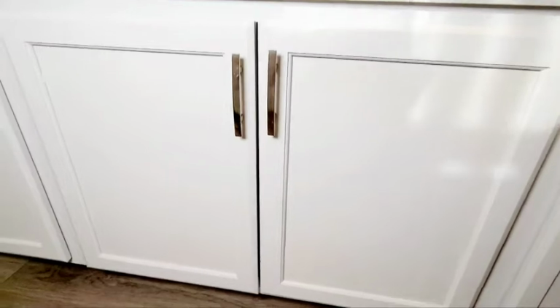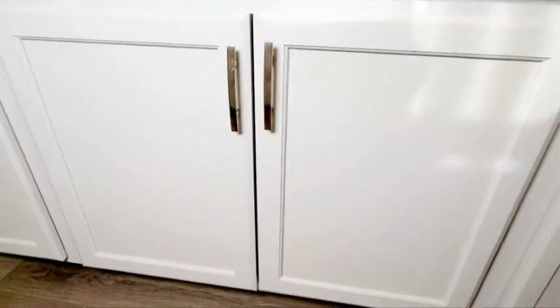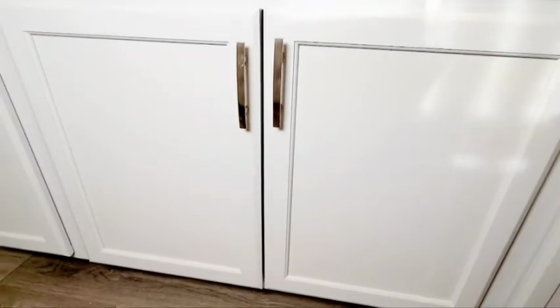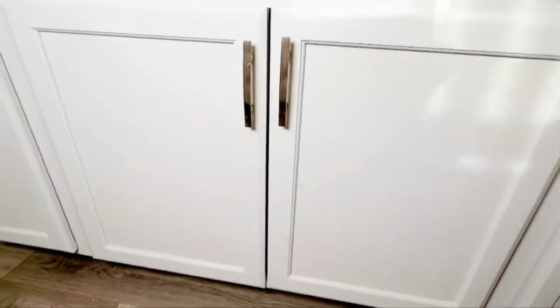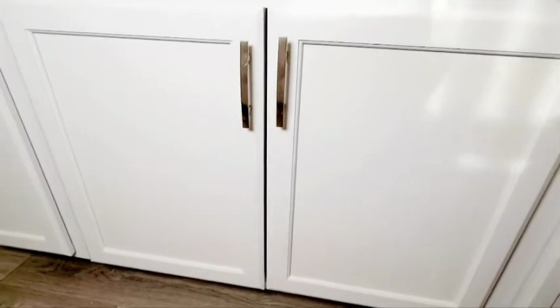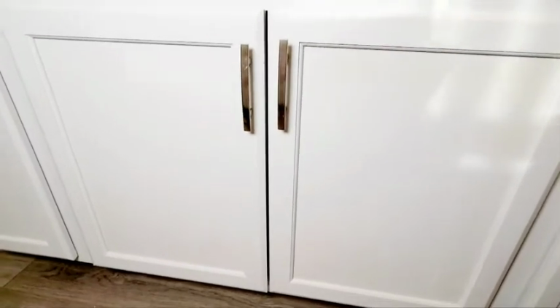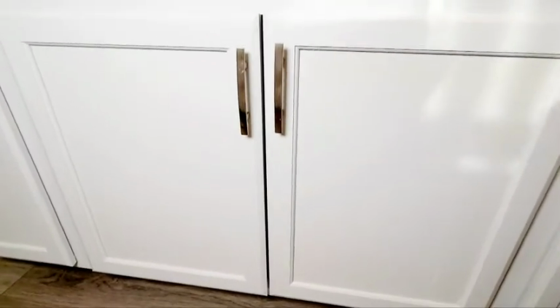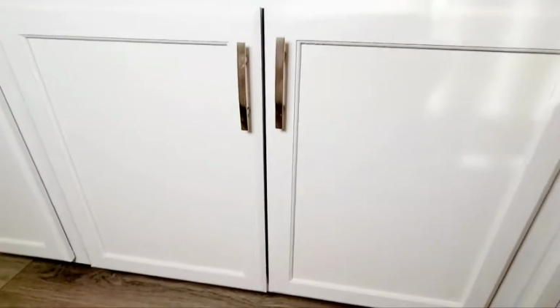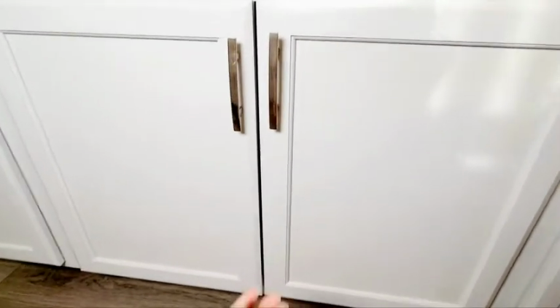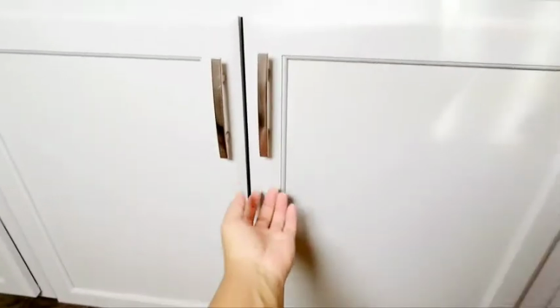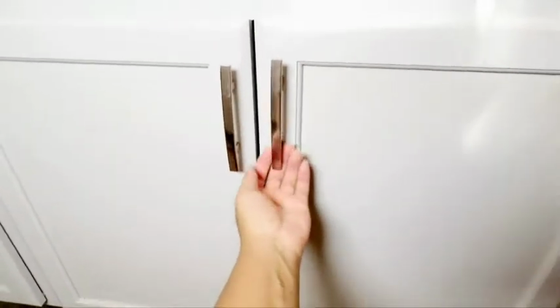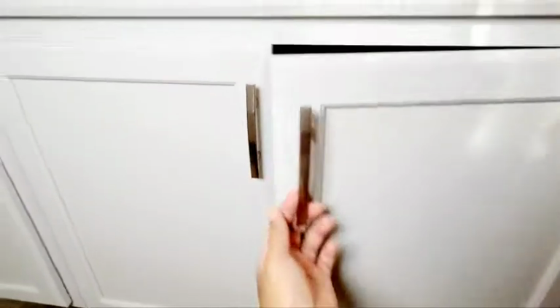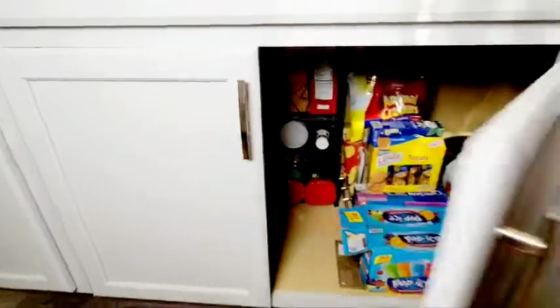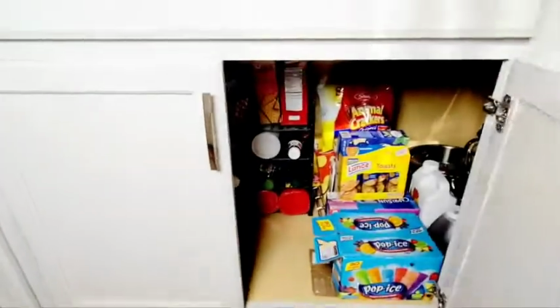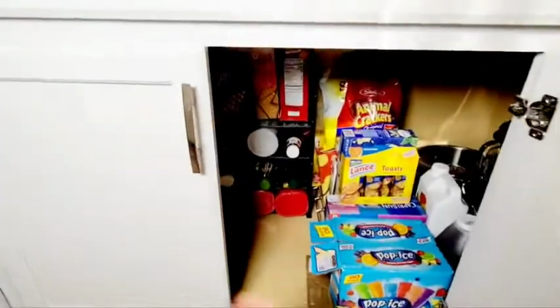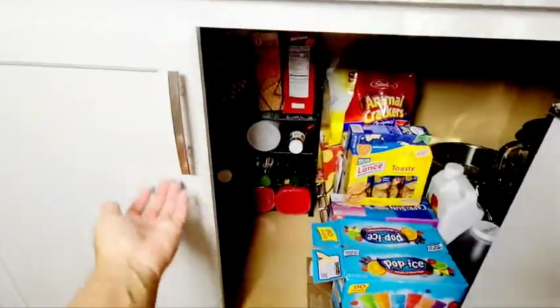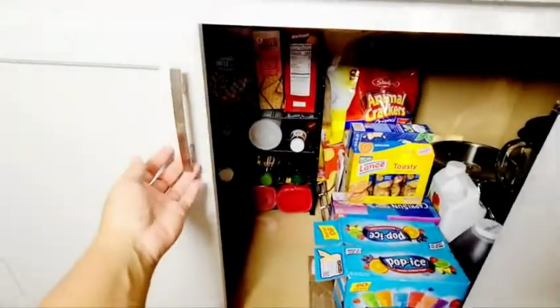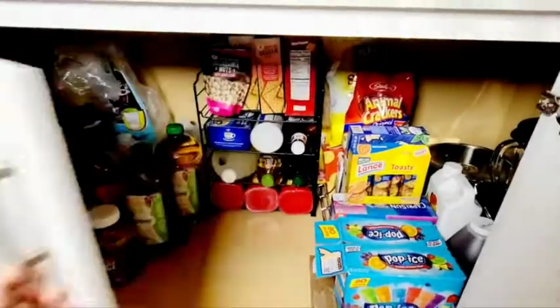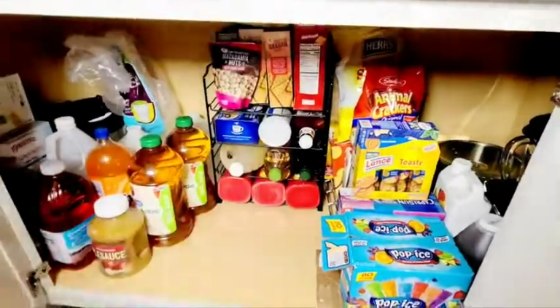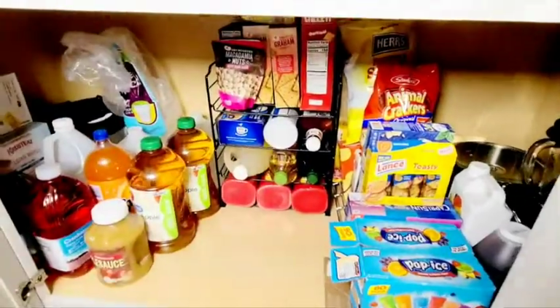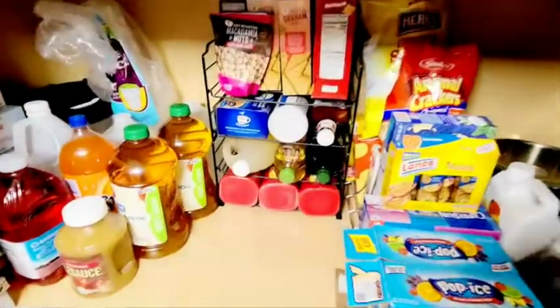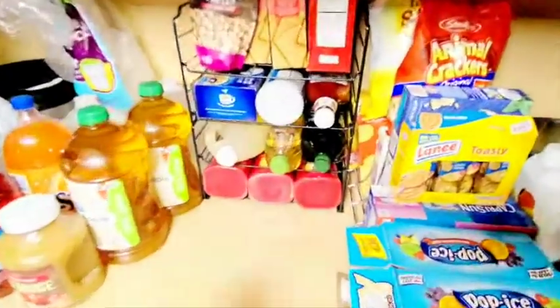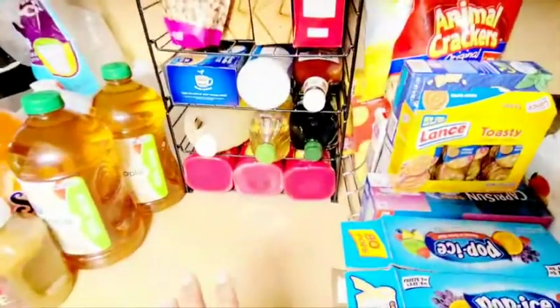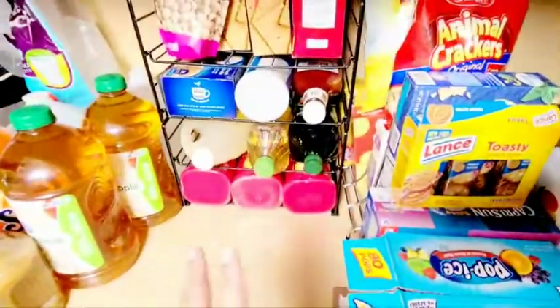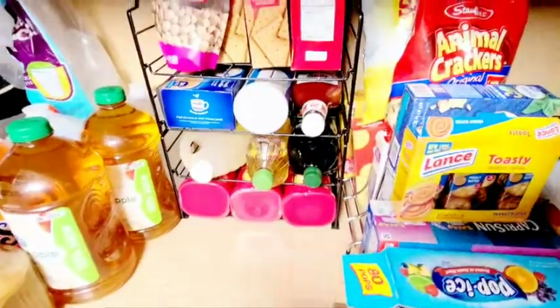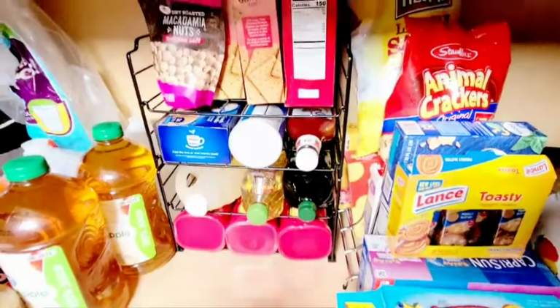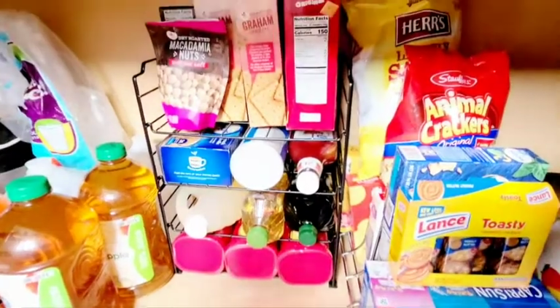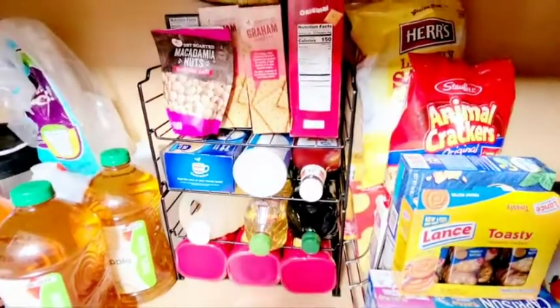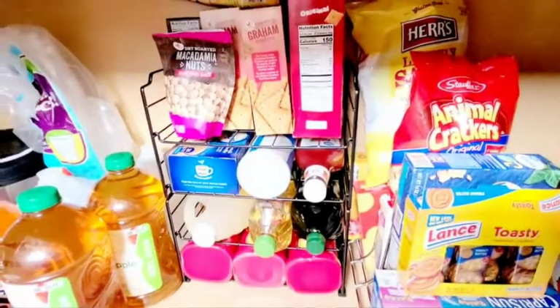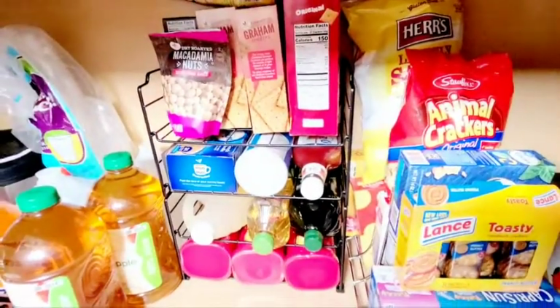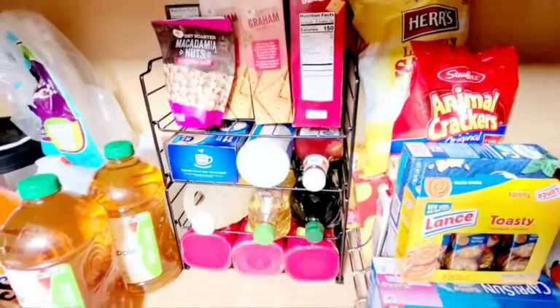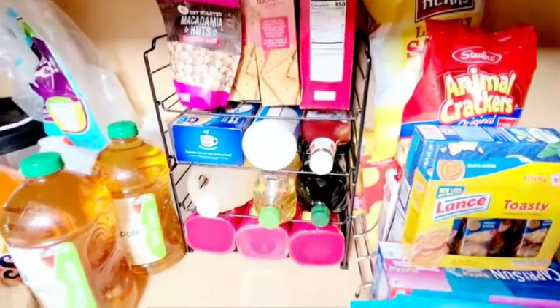This two-tier water bottle holder is so versatile. It was able to organize everything in the bottom of my island. So I have my raisins, my oils, and boxes of excess things as well.